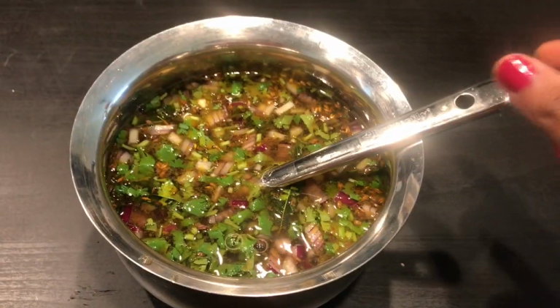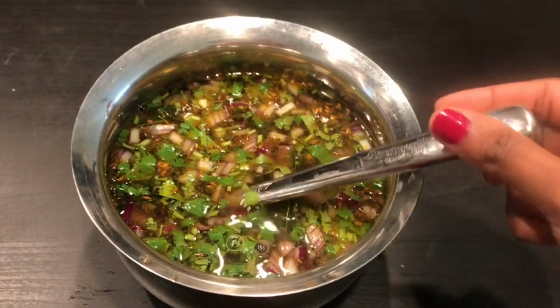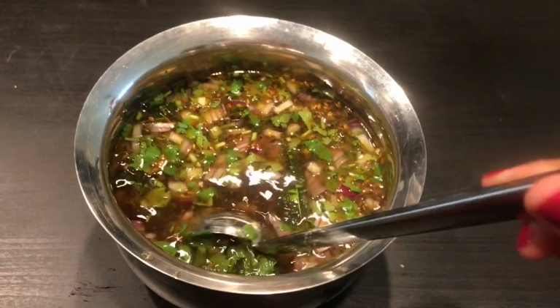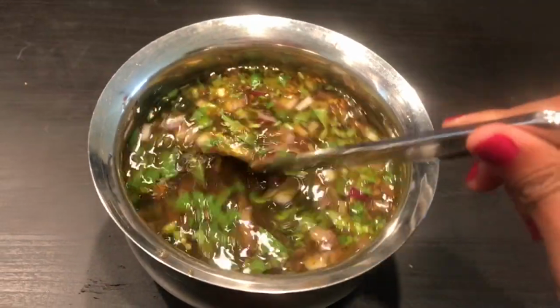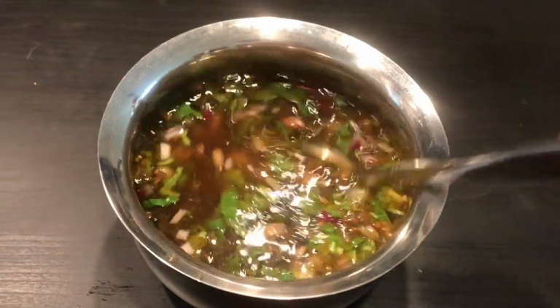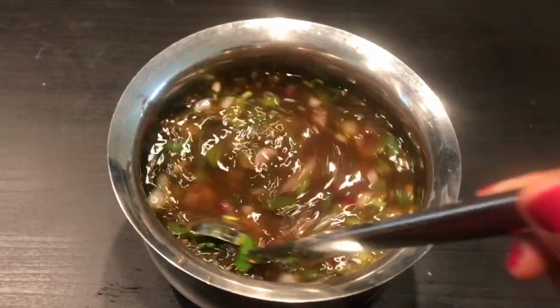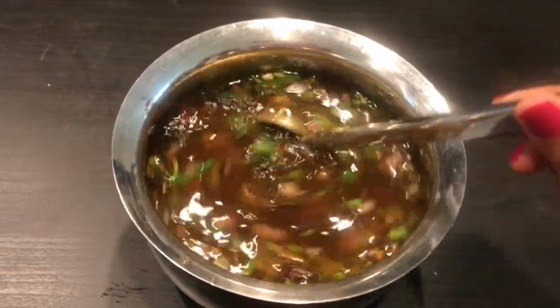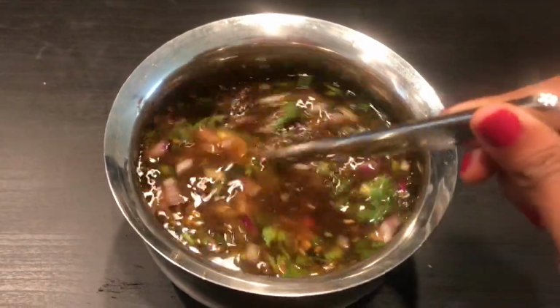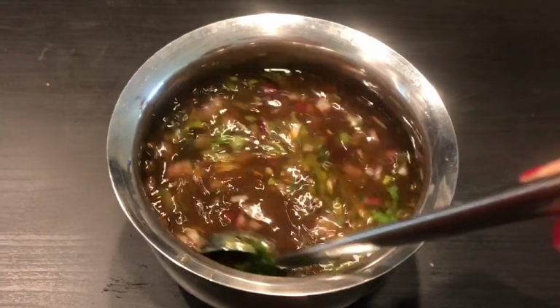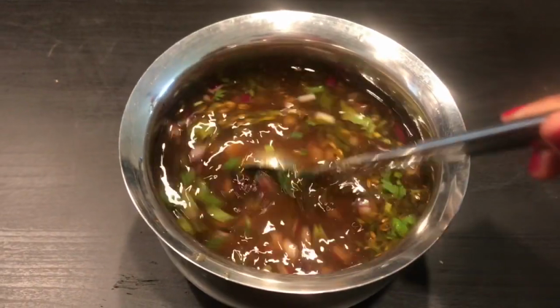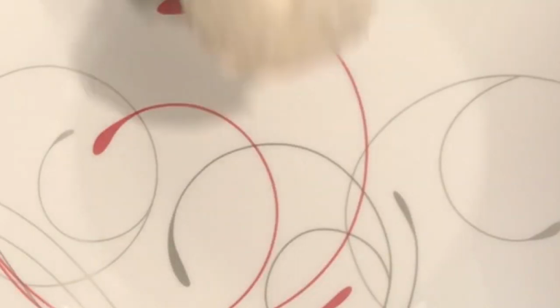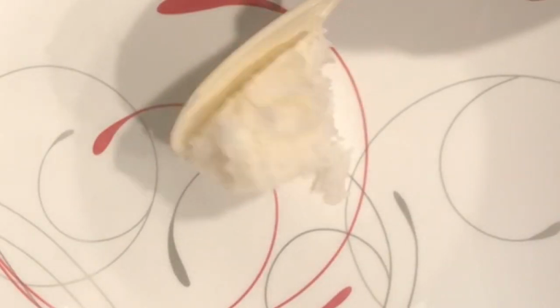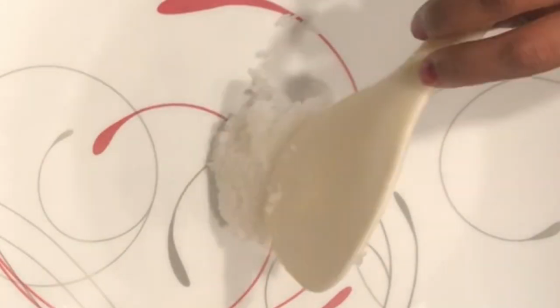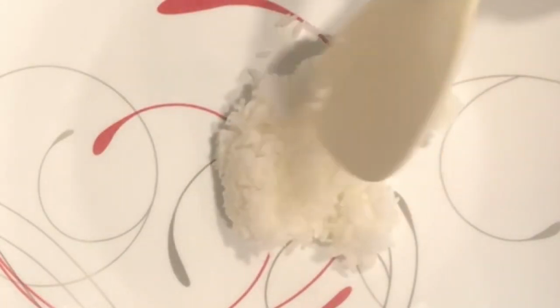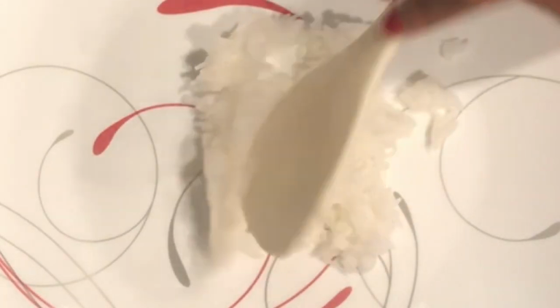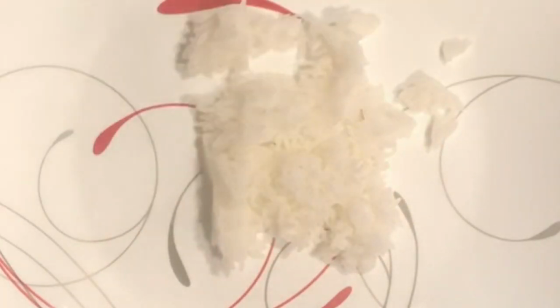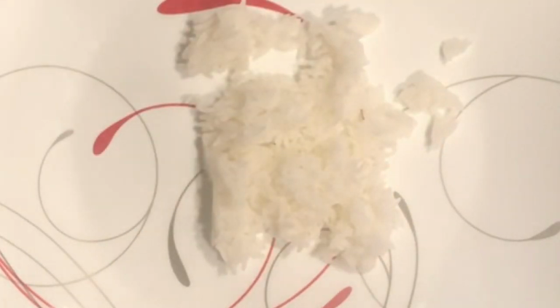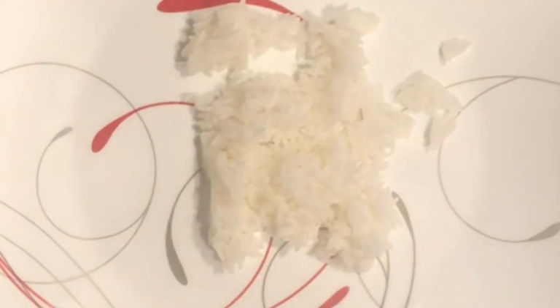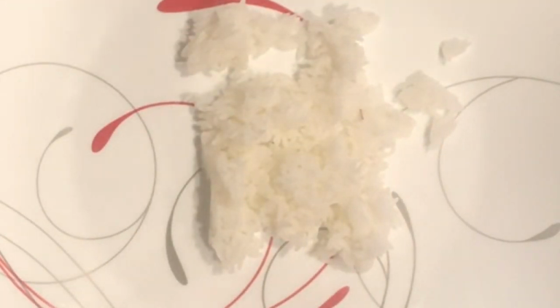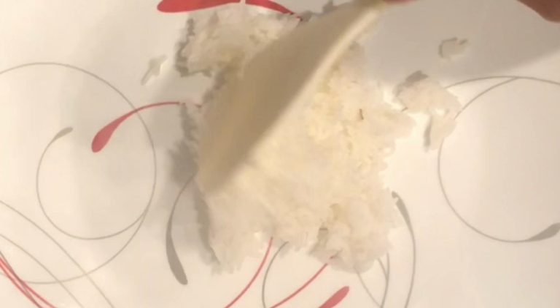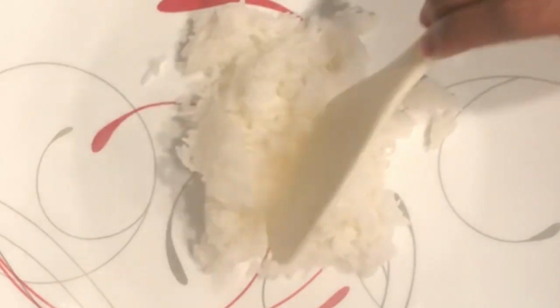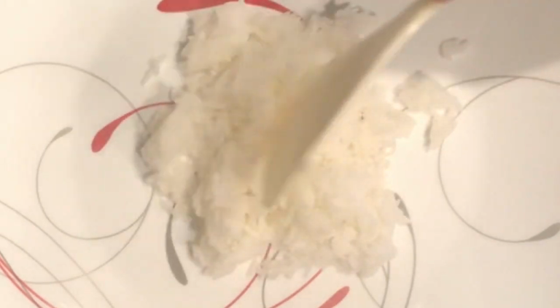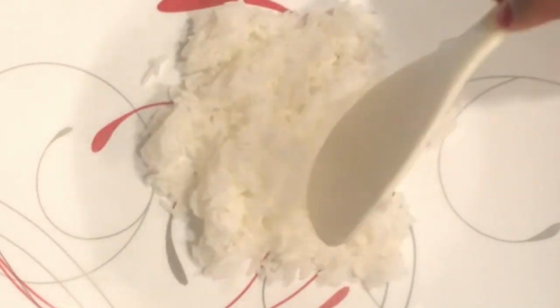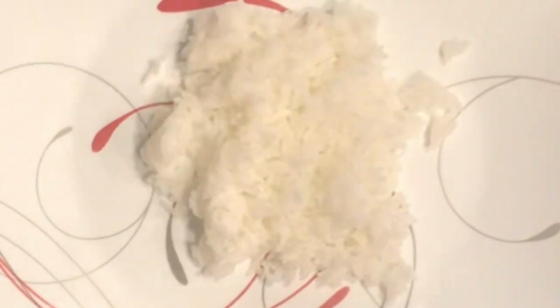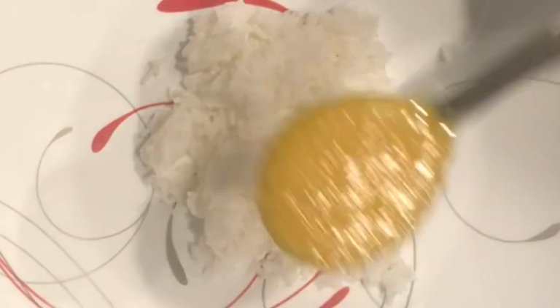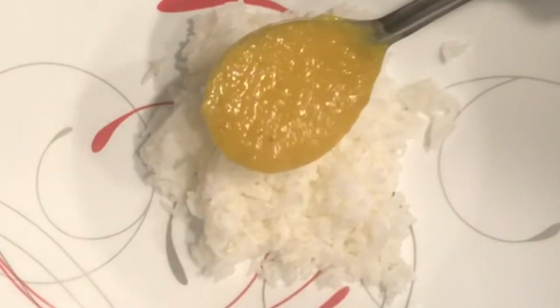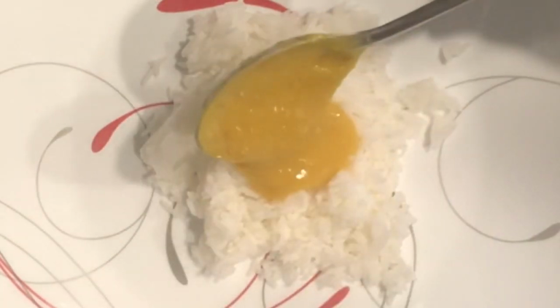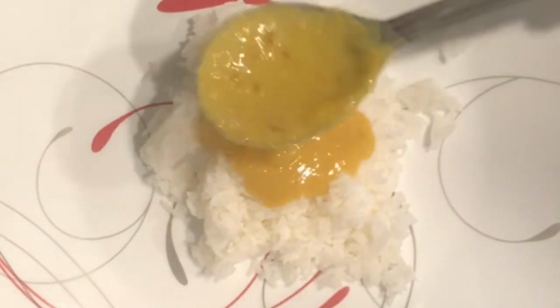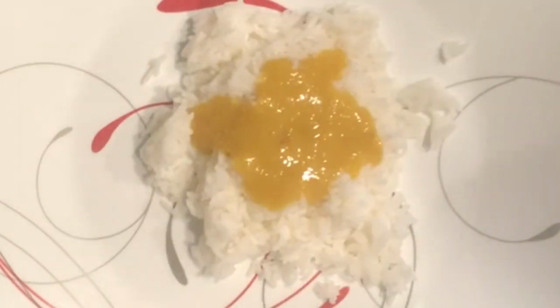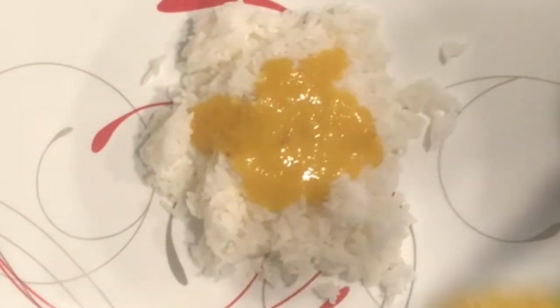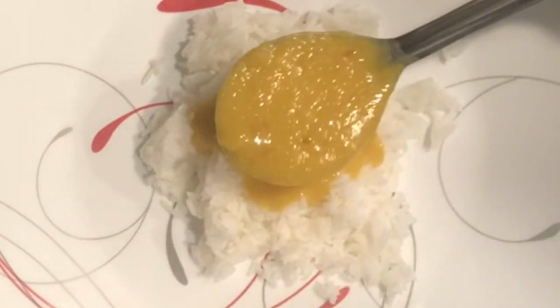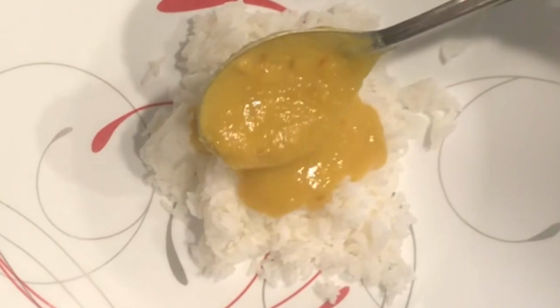Varangal style tamarind soup recipe is ready. This goes very well with rice and most of the Indian curries. Here I am showing you a basic Indian lunch menu.